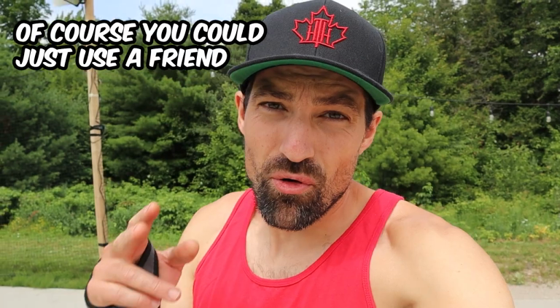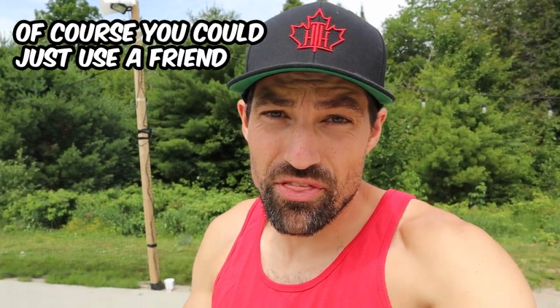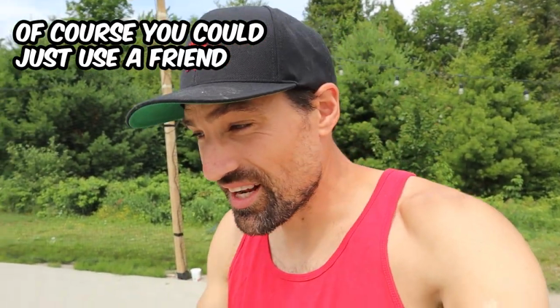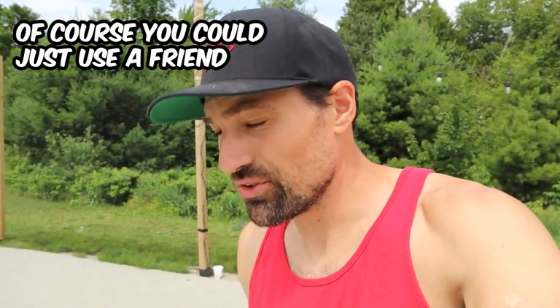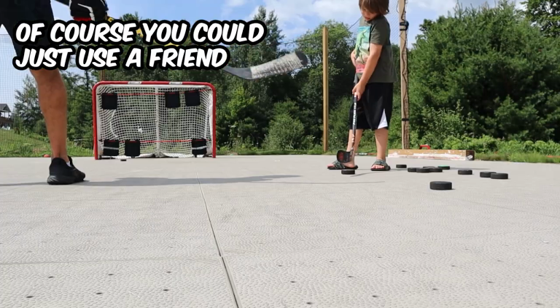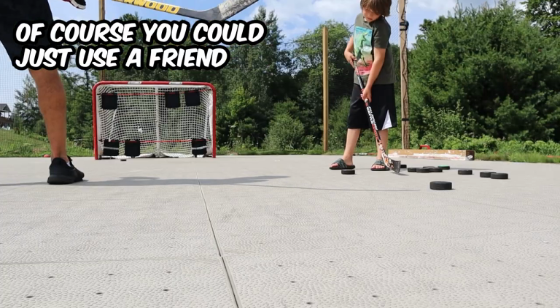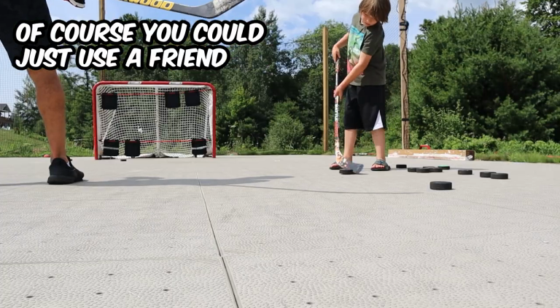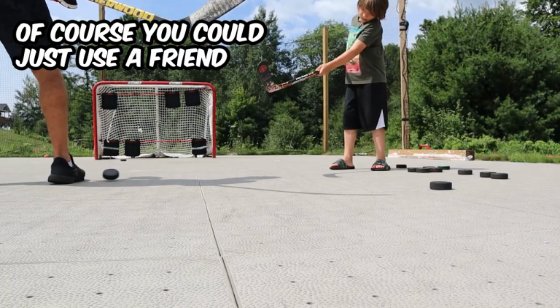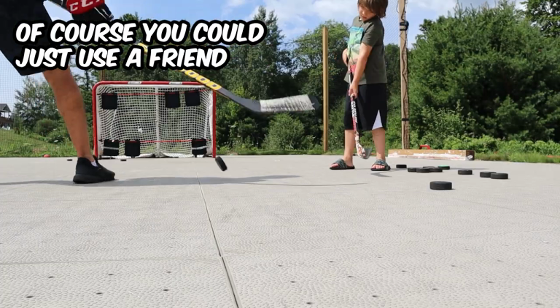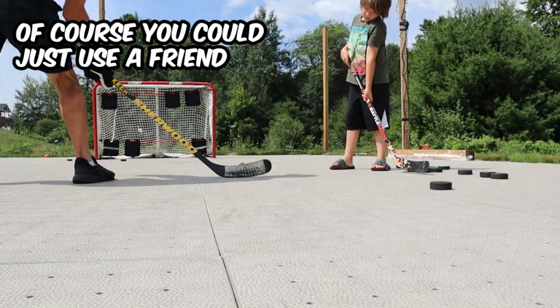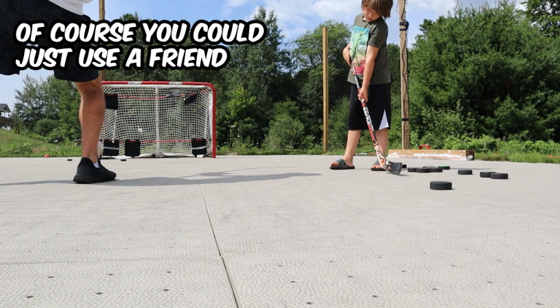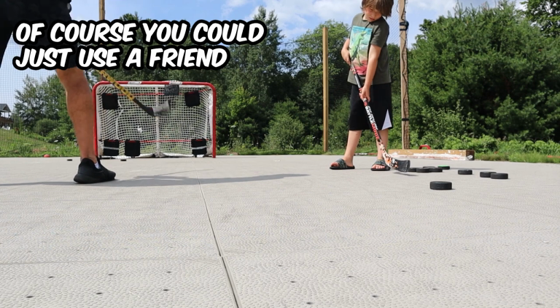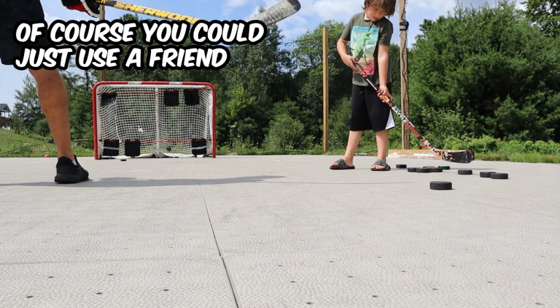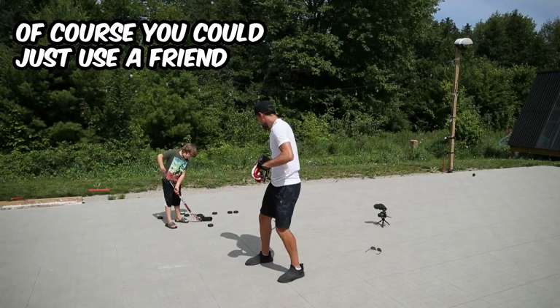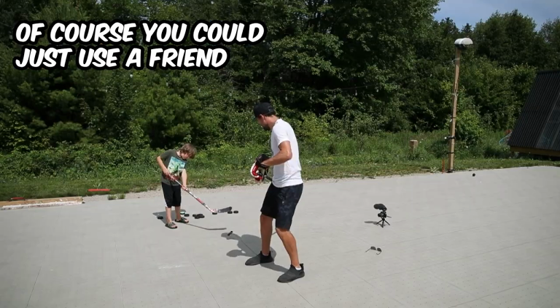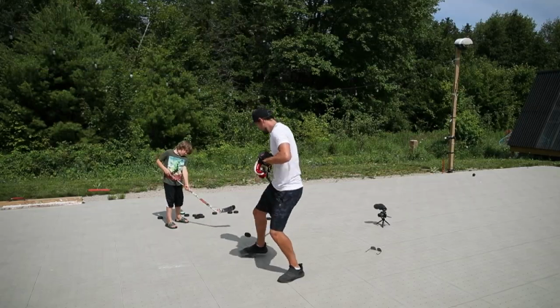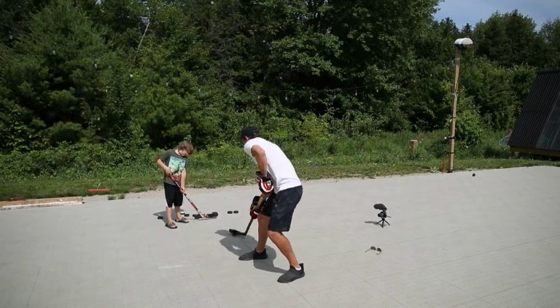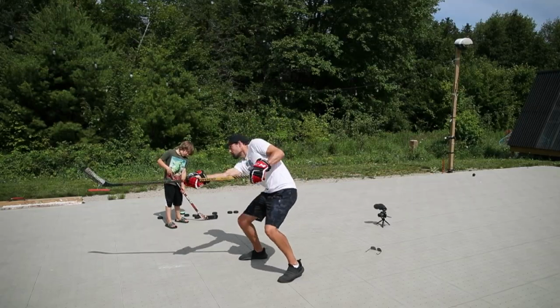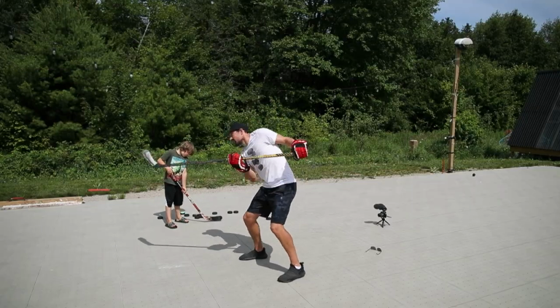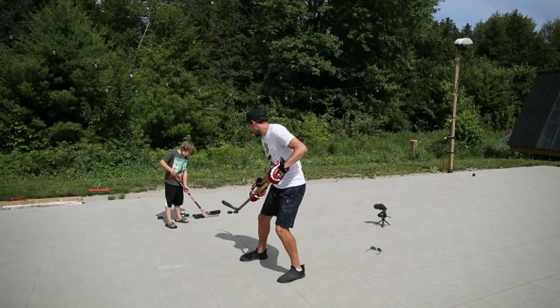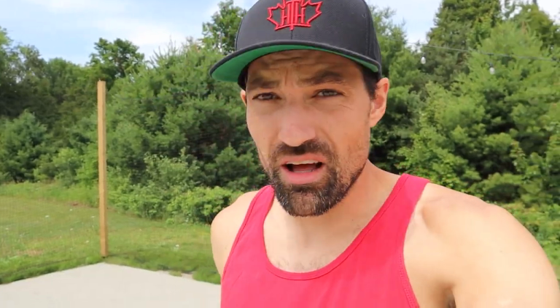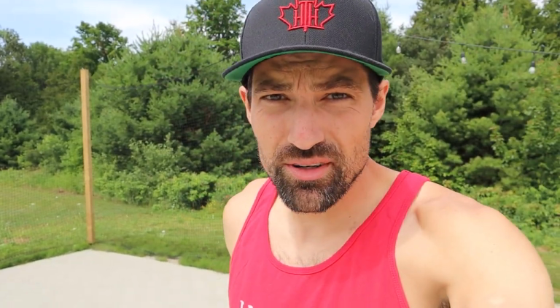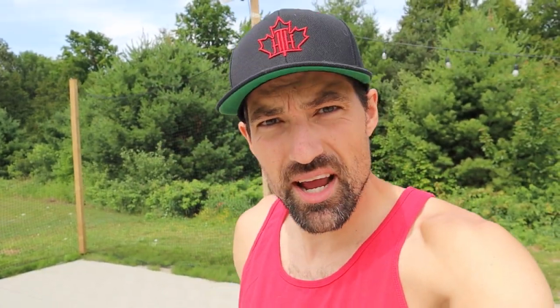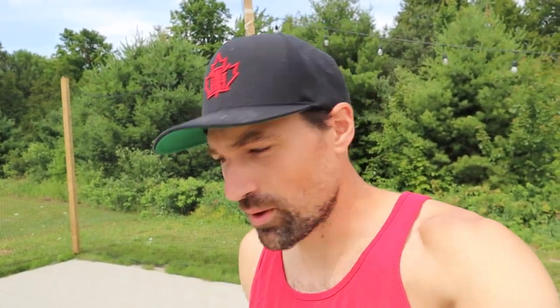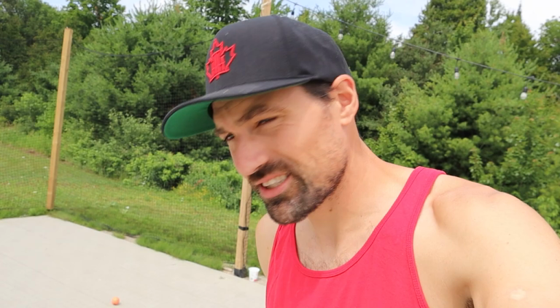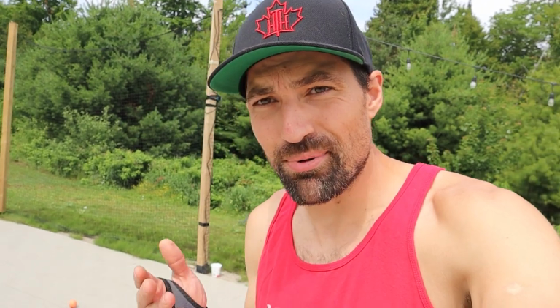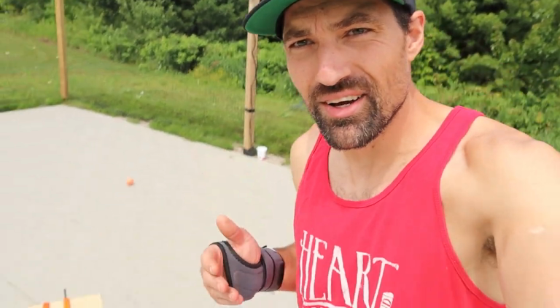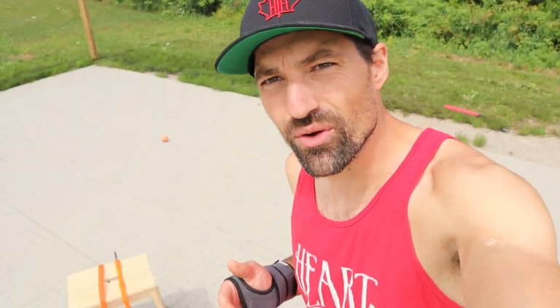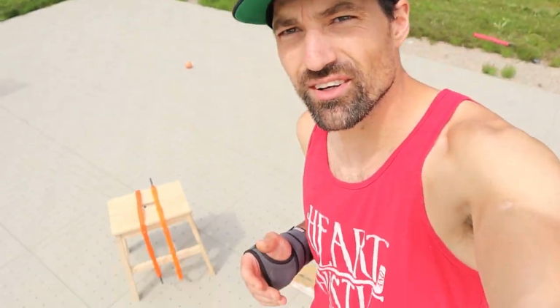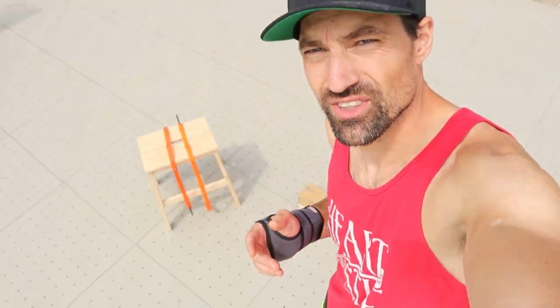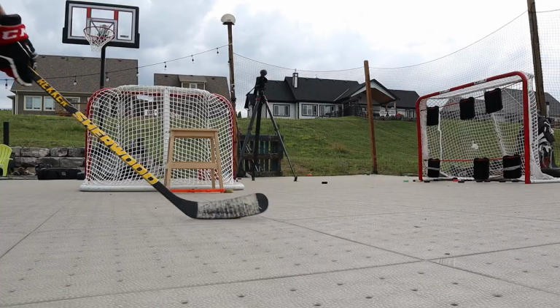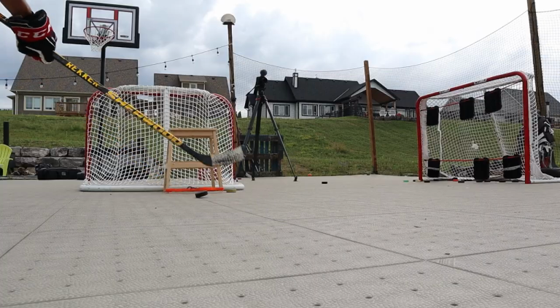For the 30-day shooting challenge, you will need to receive a pass. You can do this by having a friend, a parent, a loved one, or a hated one pass you the puck — or you can also just DIY.